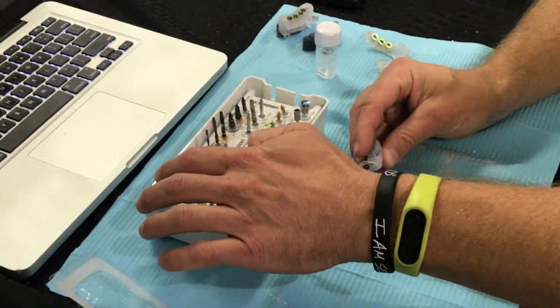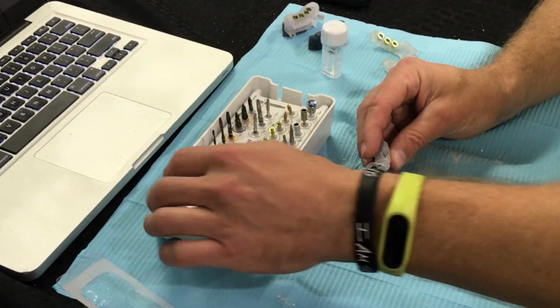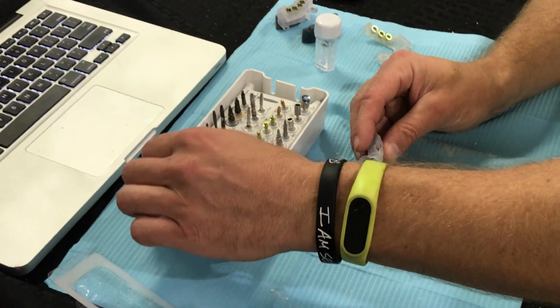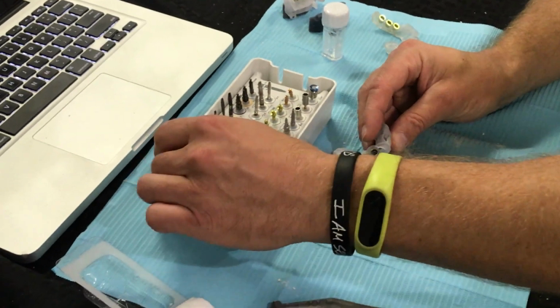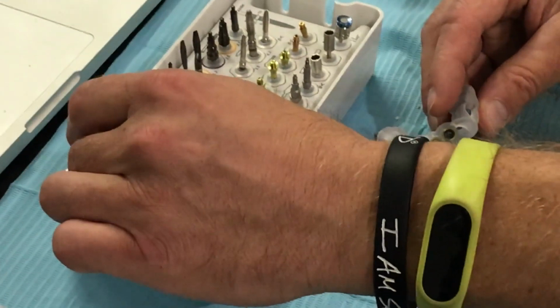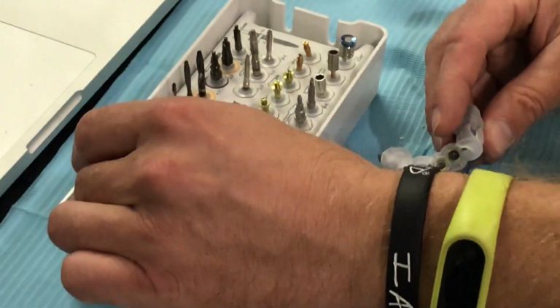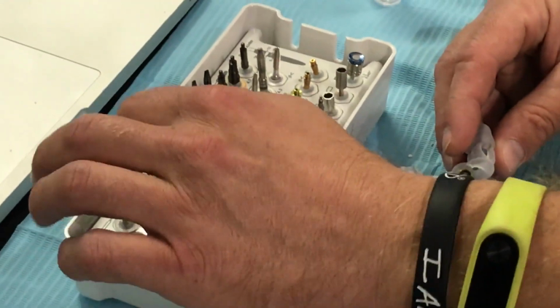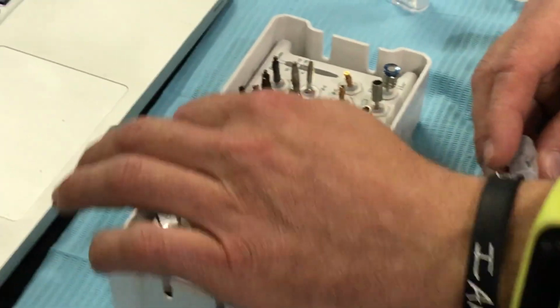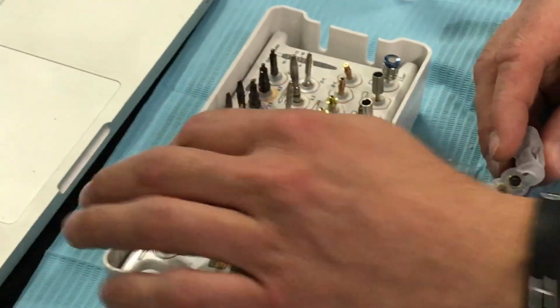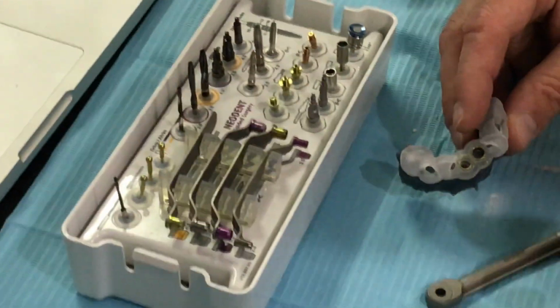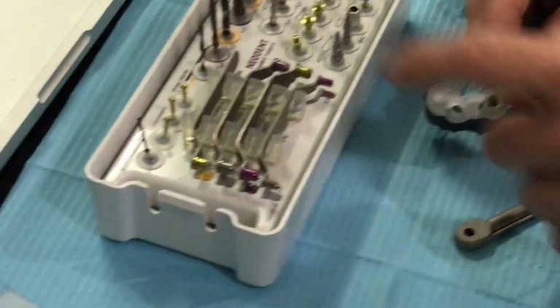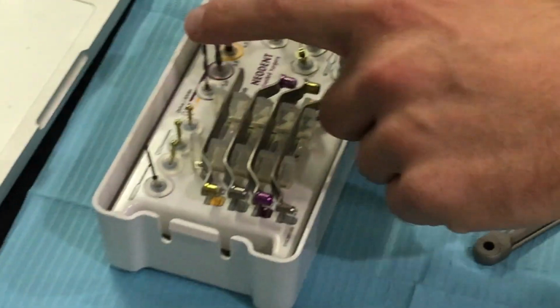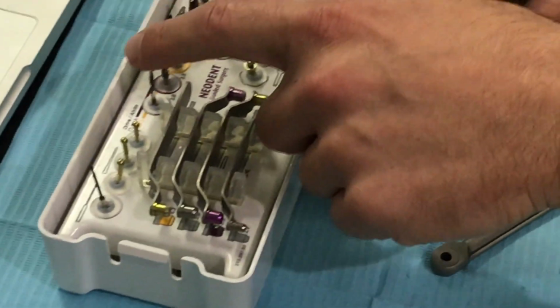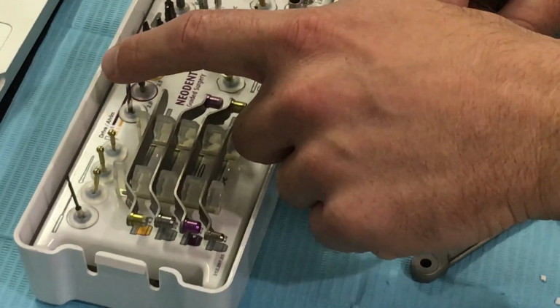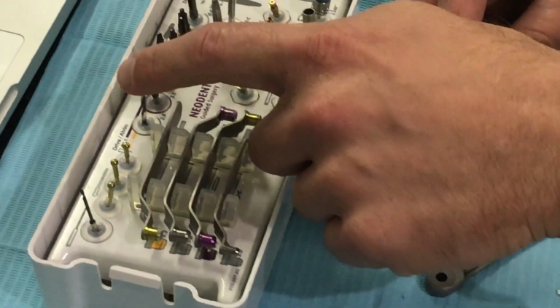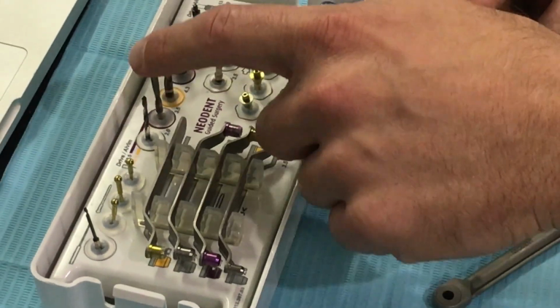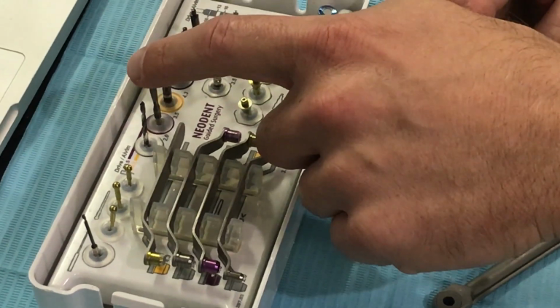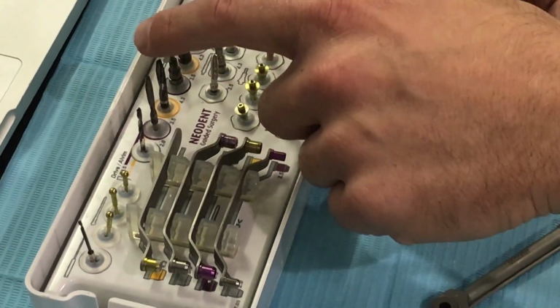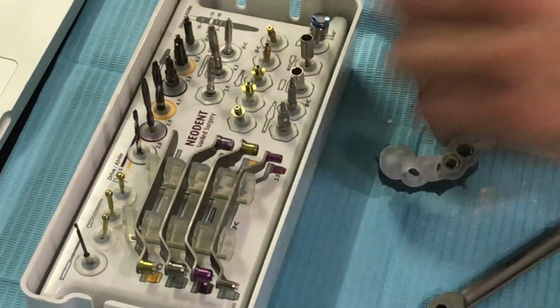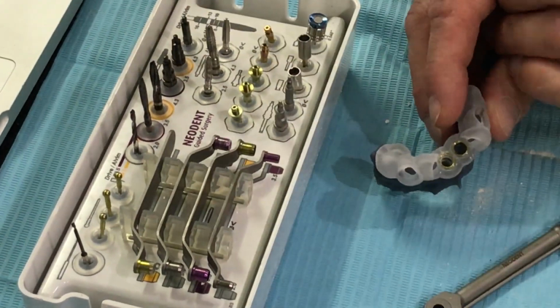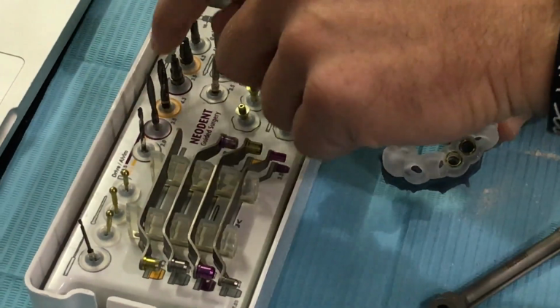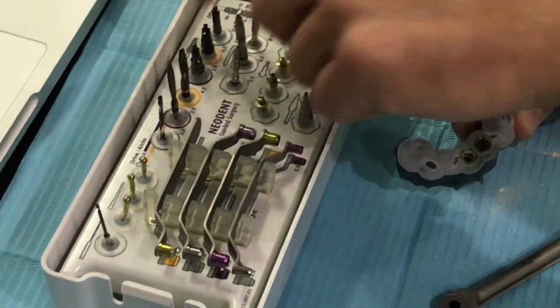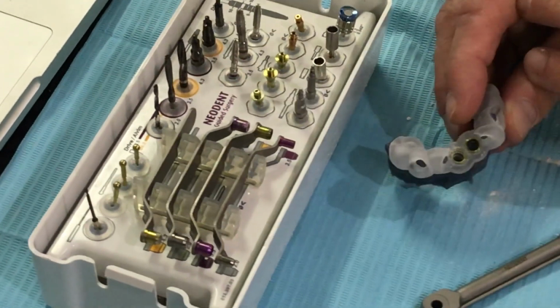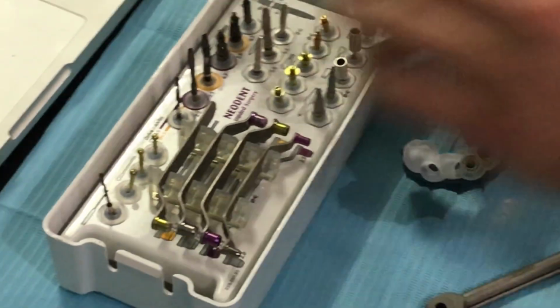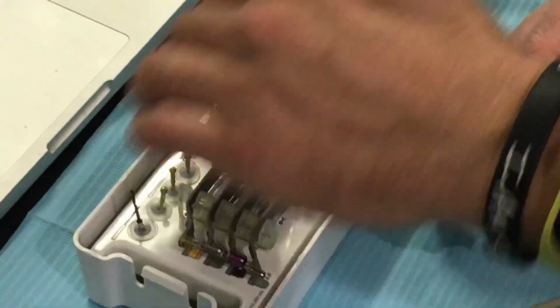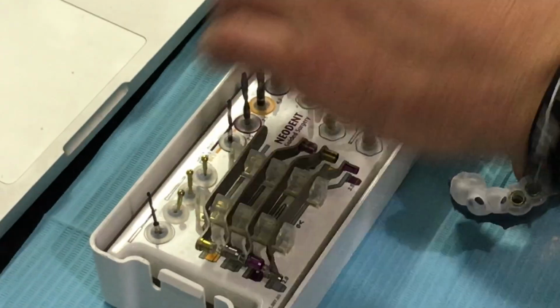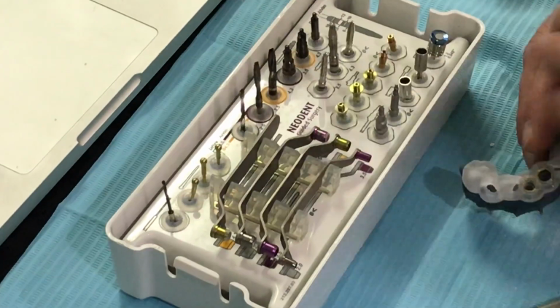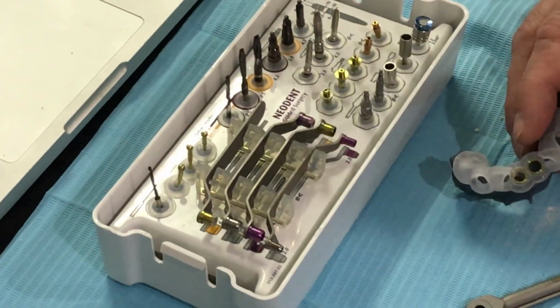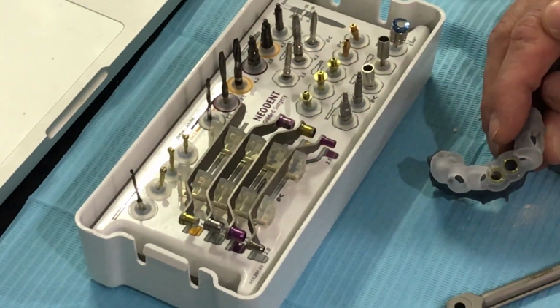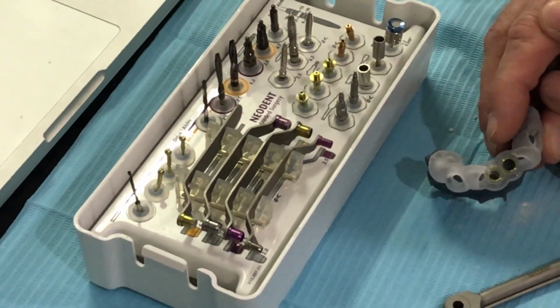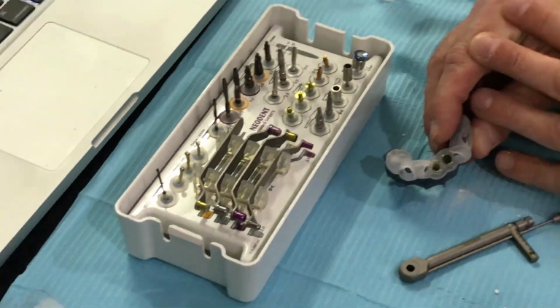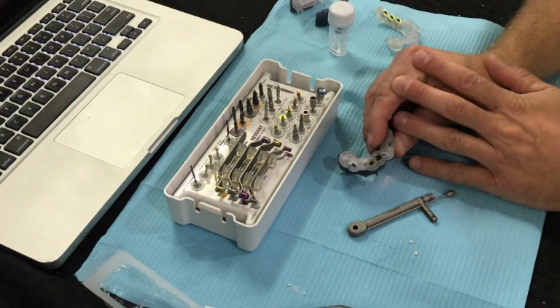You have your fixation drill for the facial aspect if we lock into our guide. You have your two millimeter twist, three five, four three, and then we have countersinks. Everything in this top row would be used at a high speed at 800 RPMs.